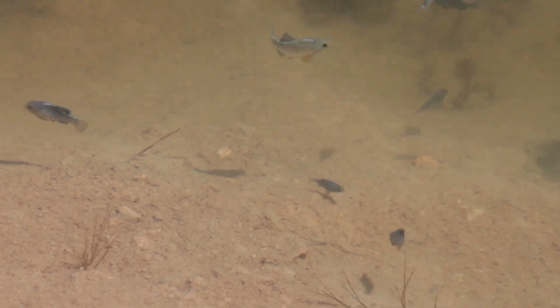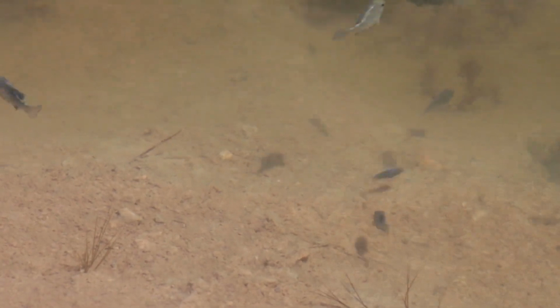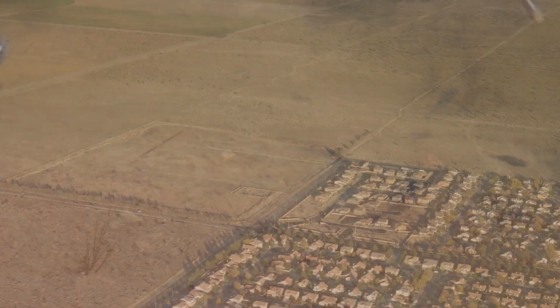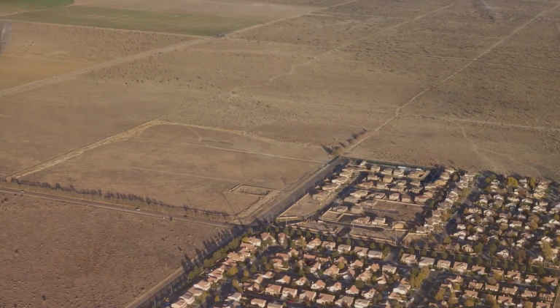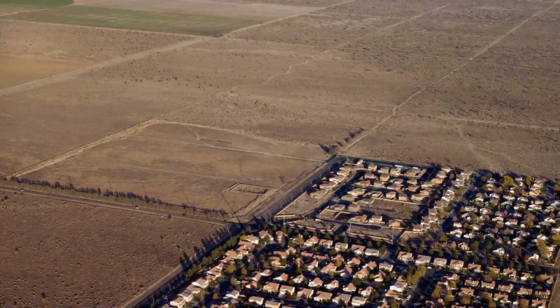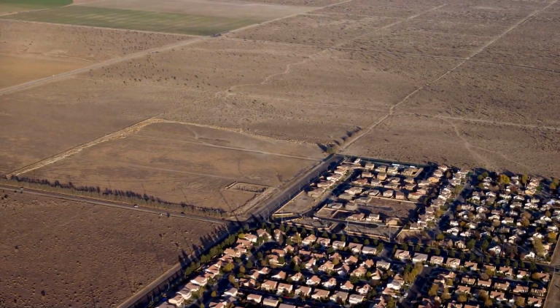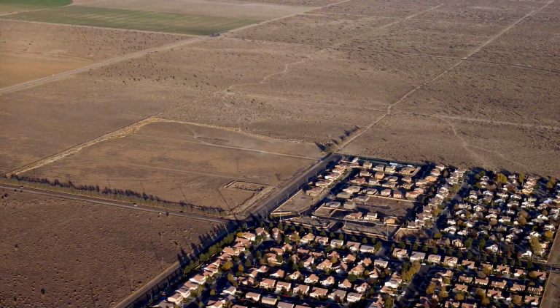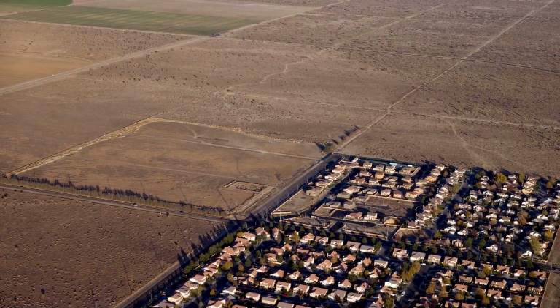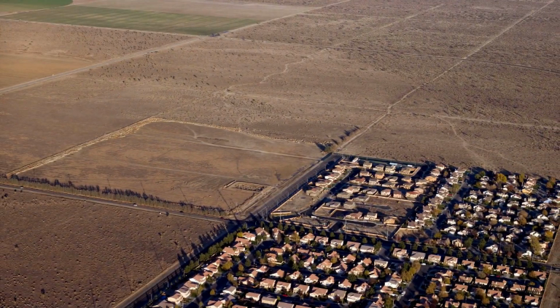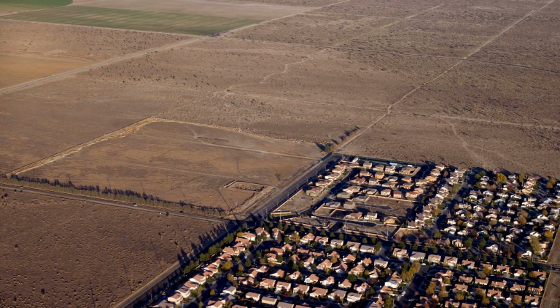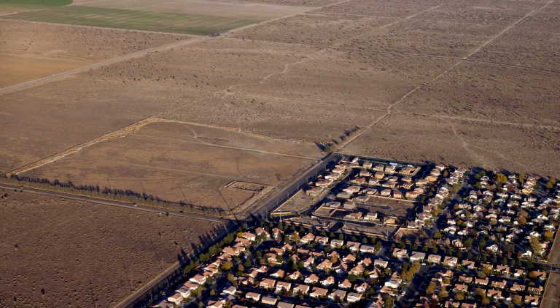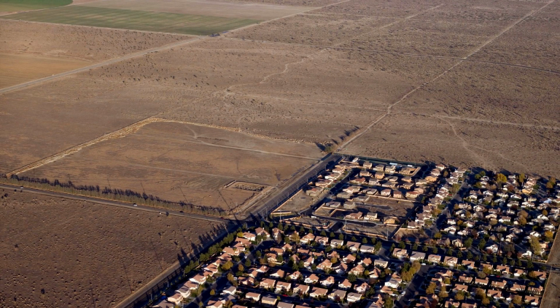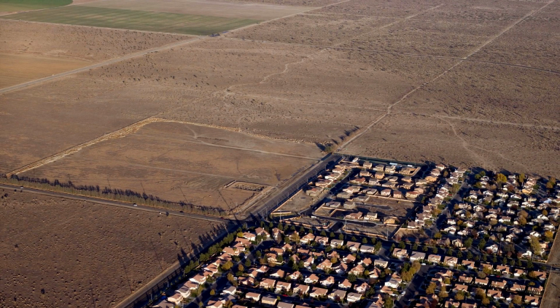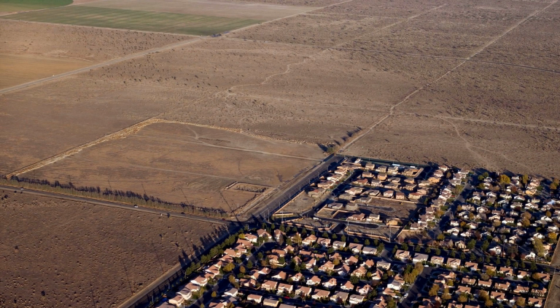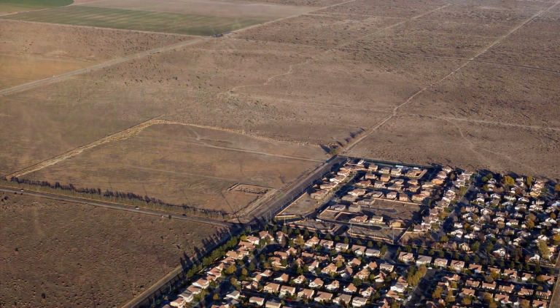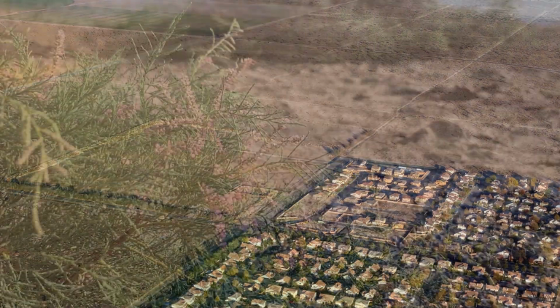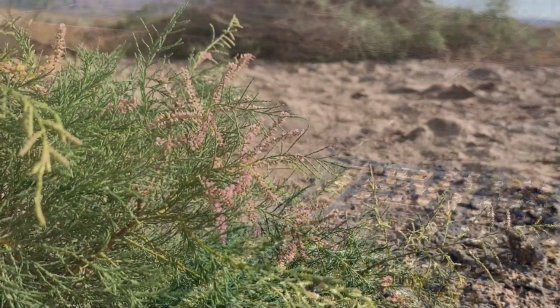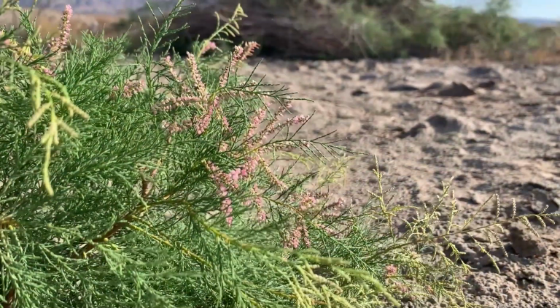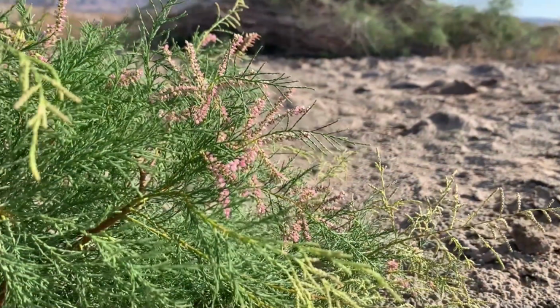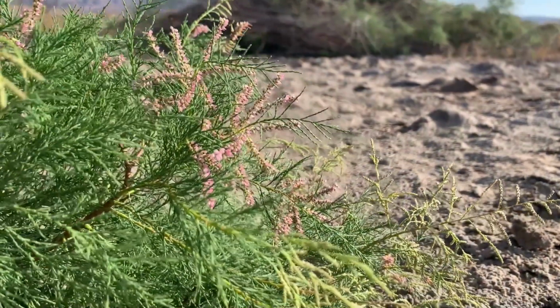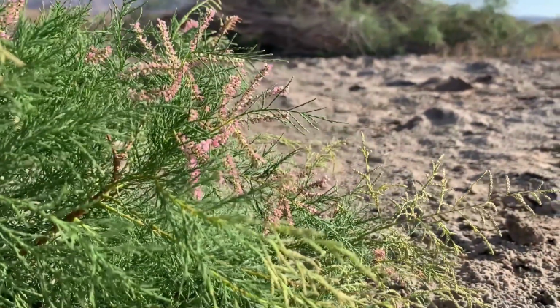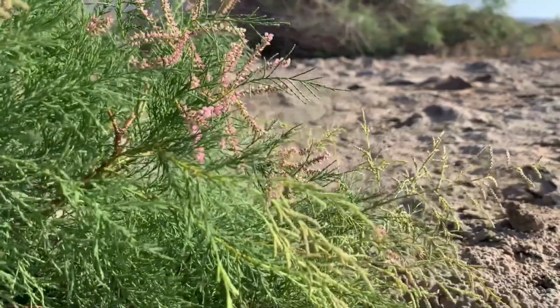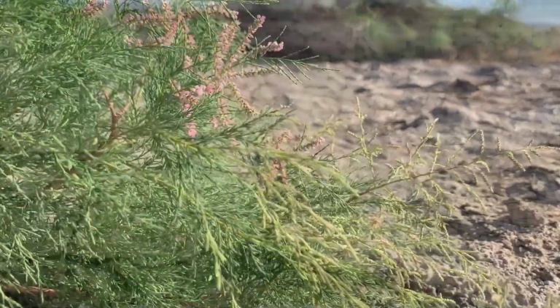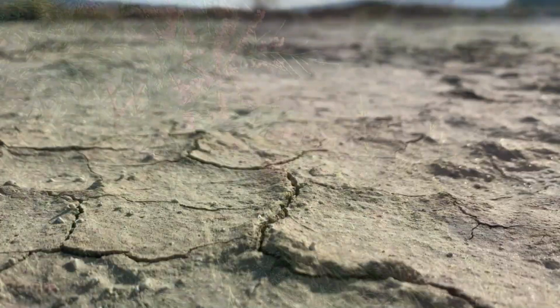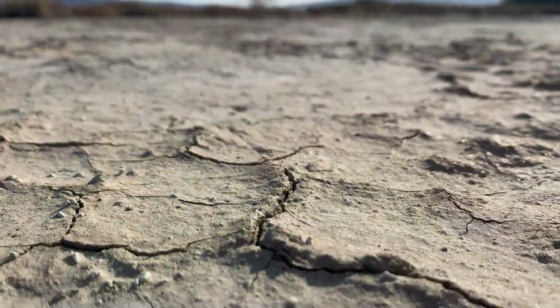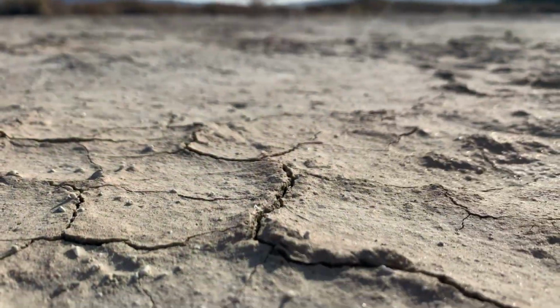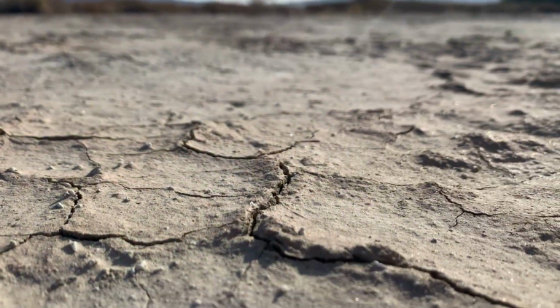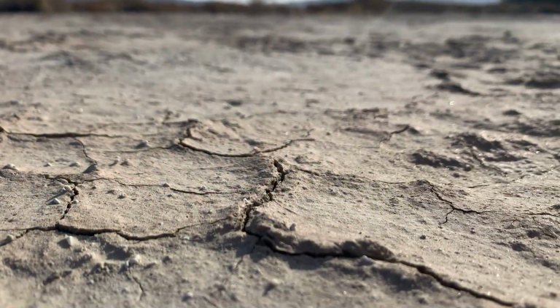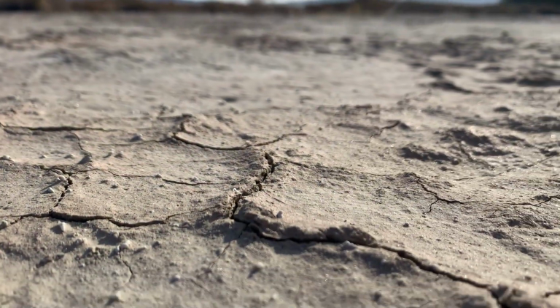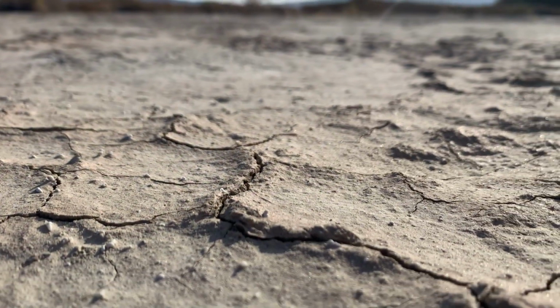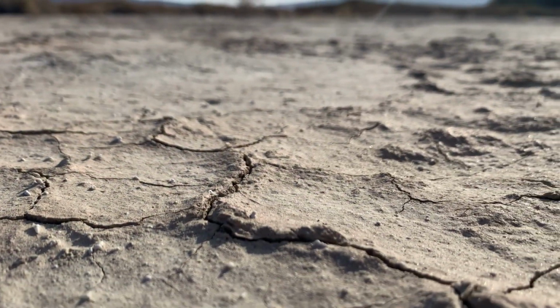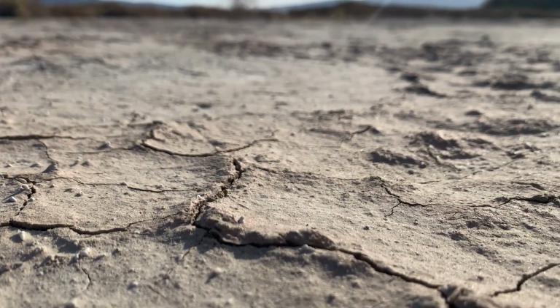Despite their unrivaled survival abilities, the desert pupfish is threatened by habitat destruction, invasive species, and climate change that's creating unstable water conditions.